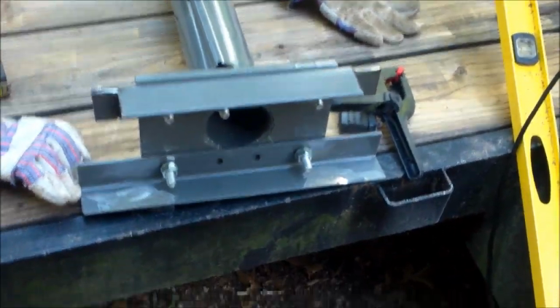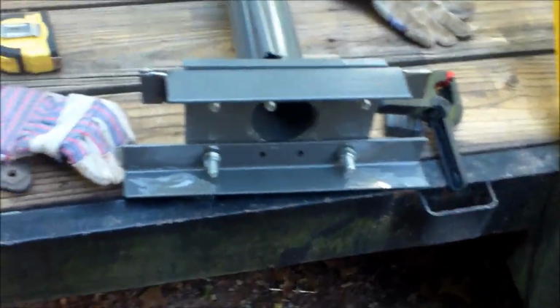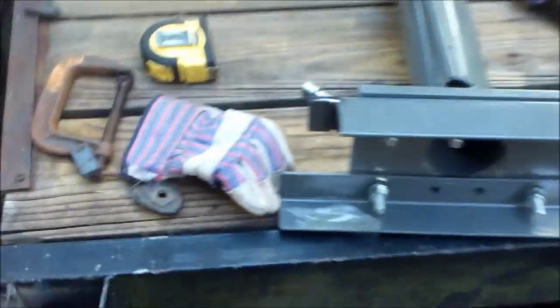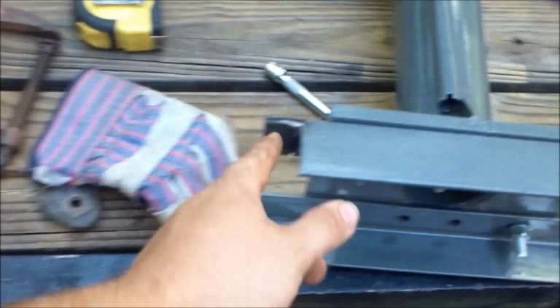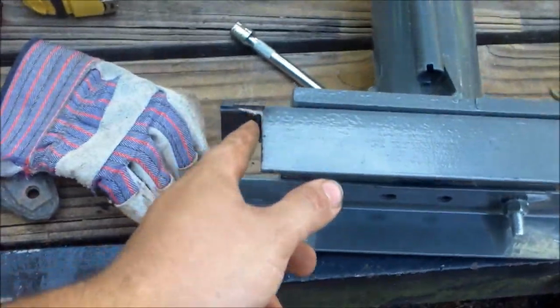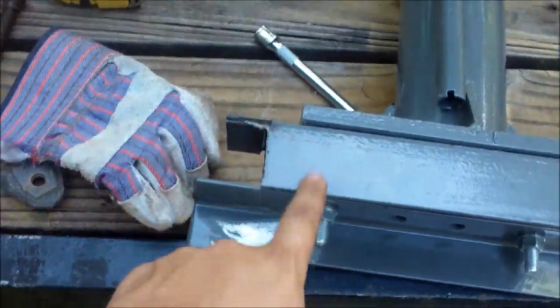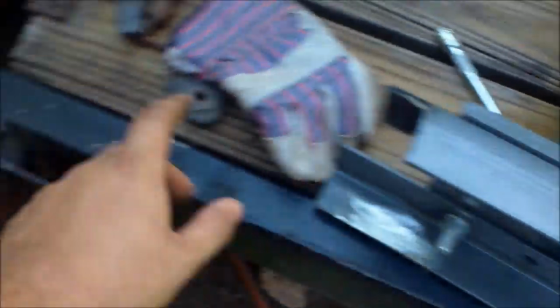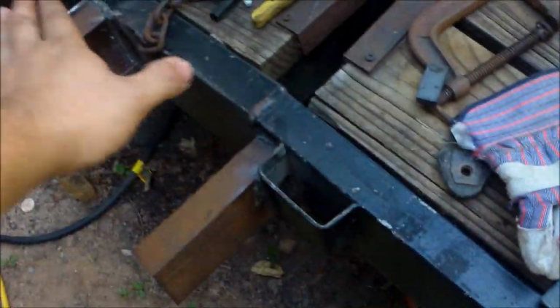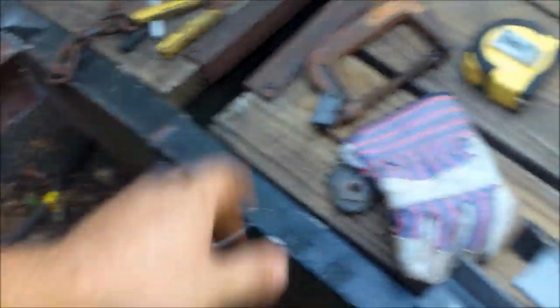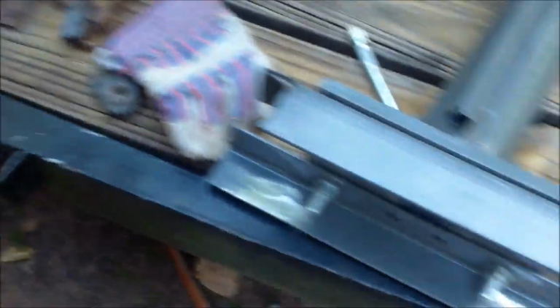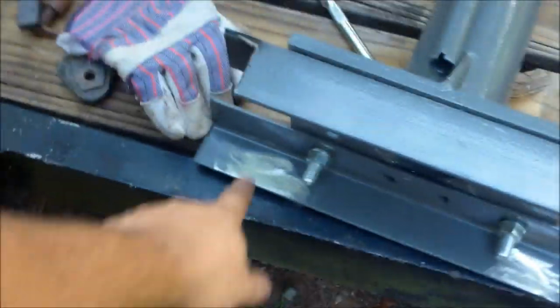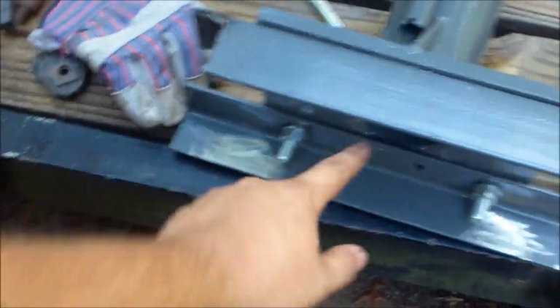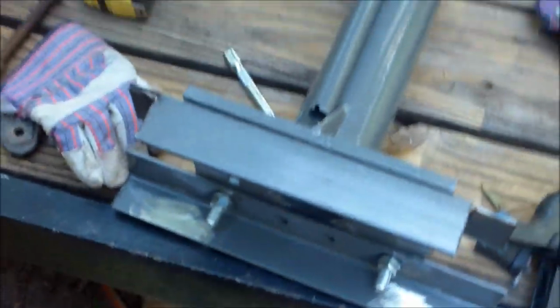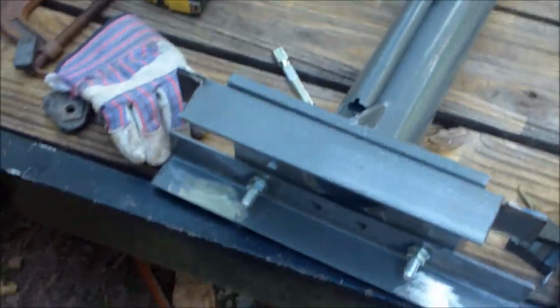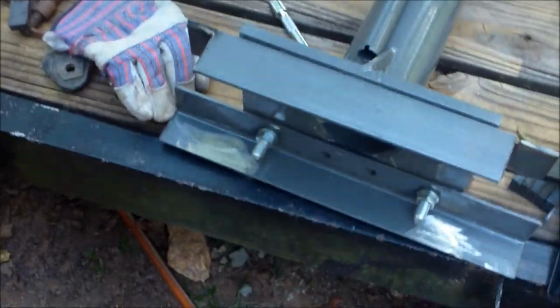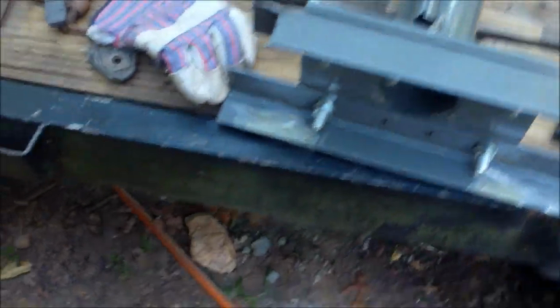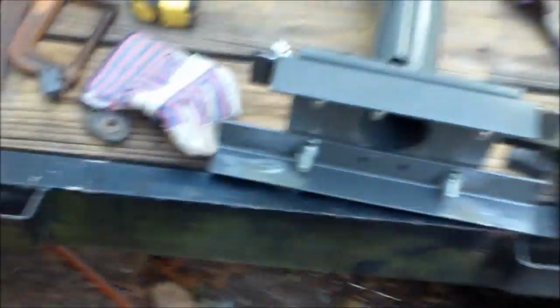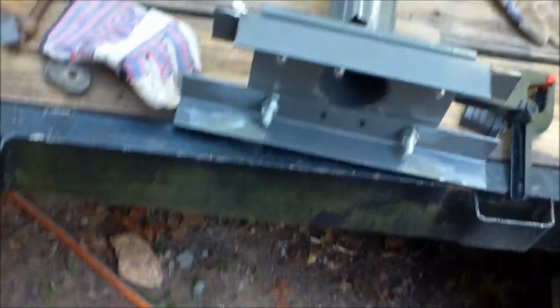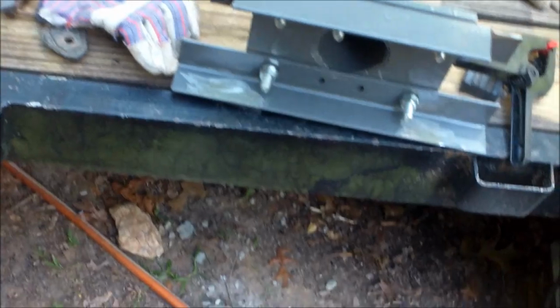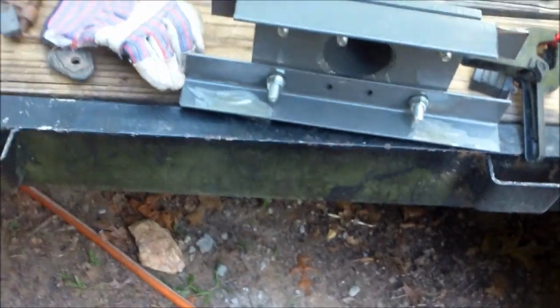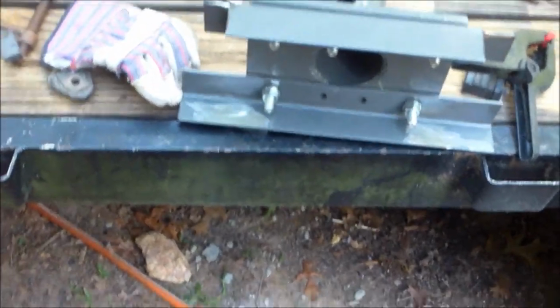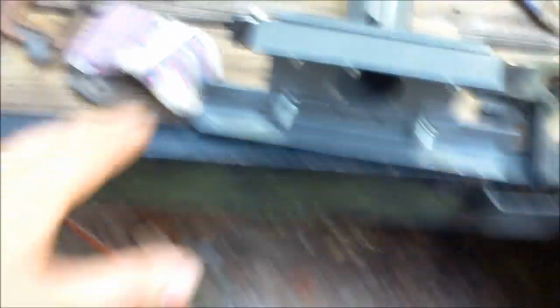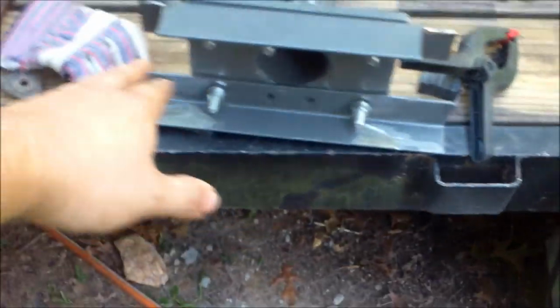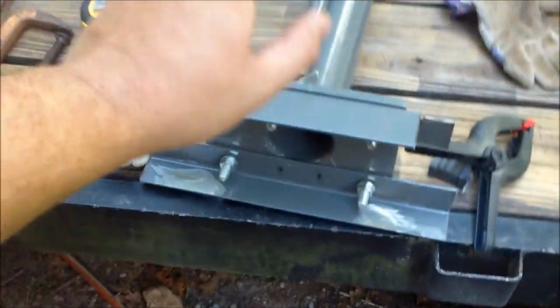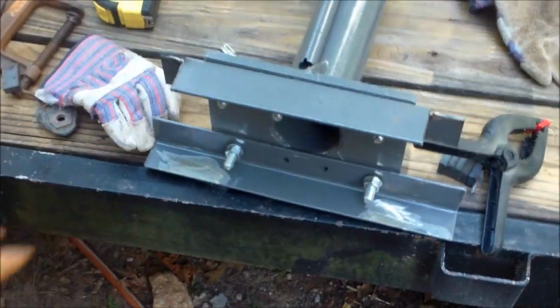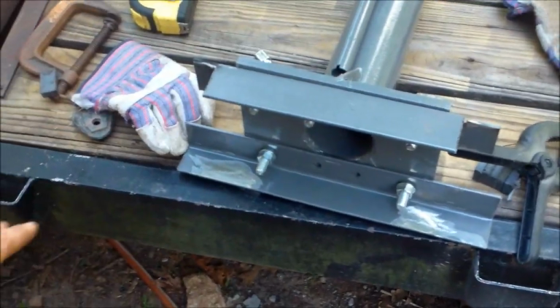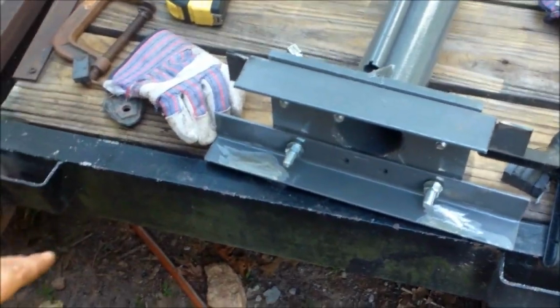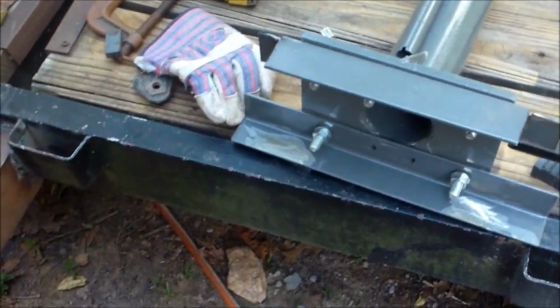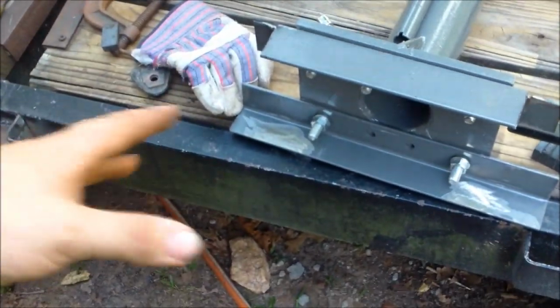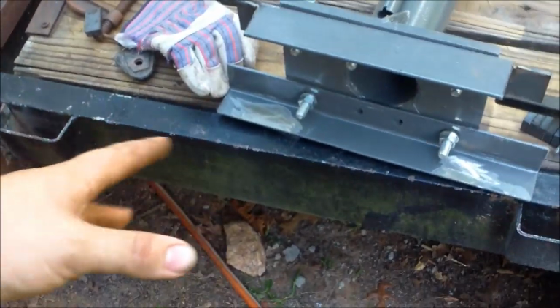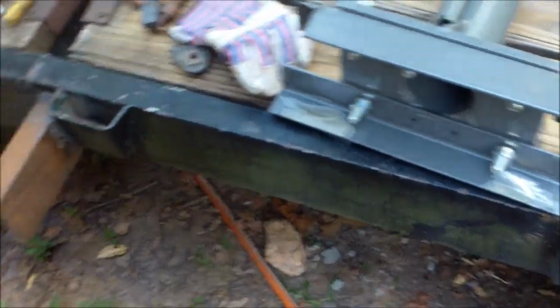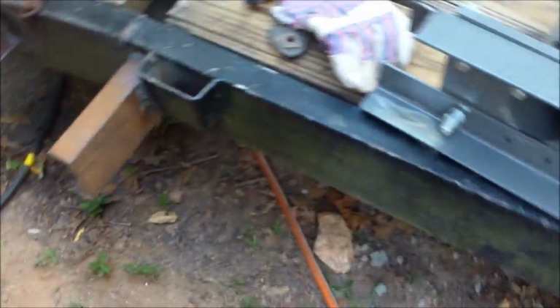I went ahead and cut this piece — this is the part that goes on the inside and that one goes on the outside. Next I'll weld that on there so I can still remove the crane via bolts, but the brackets will be permanently welded on.